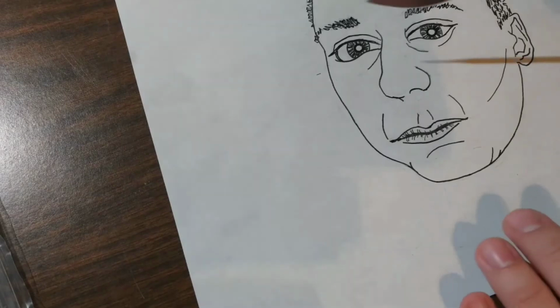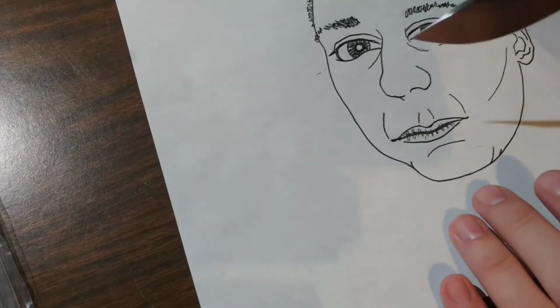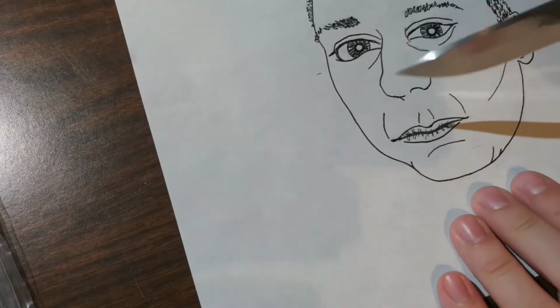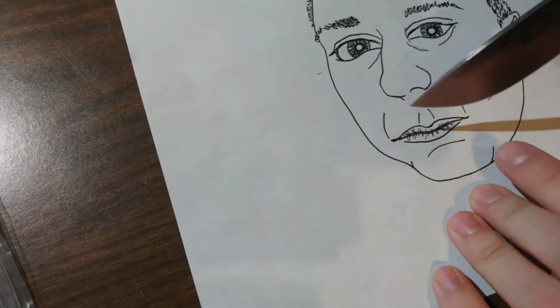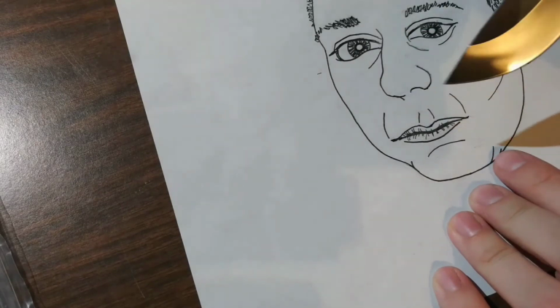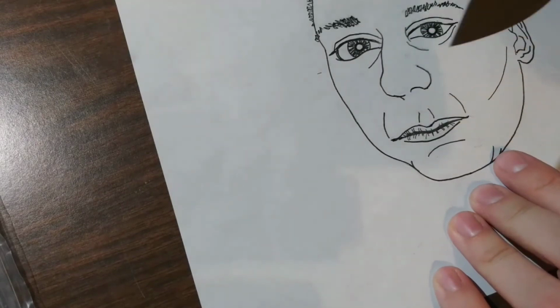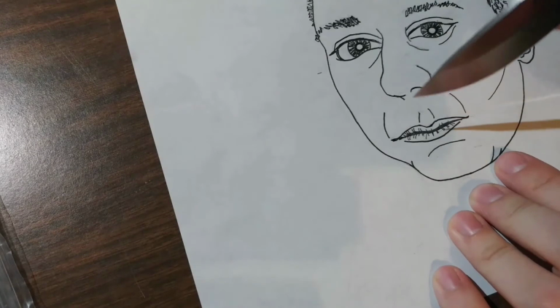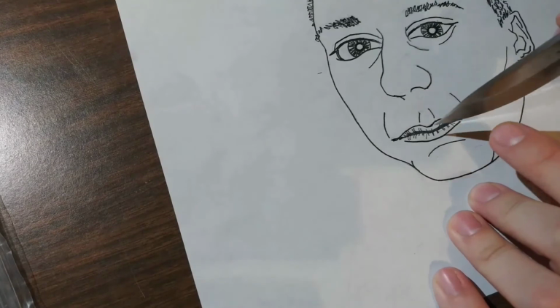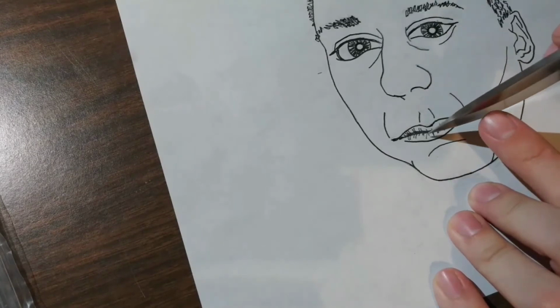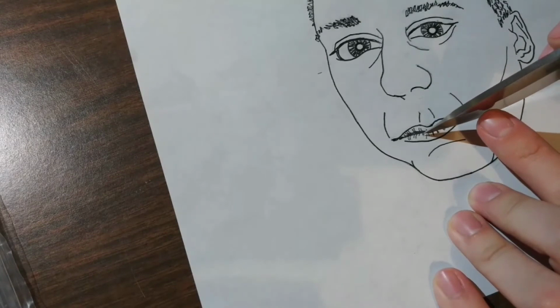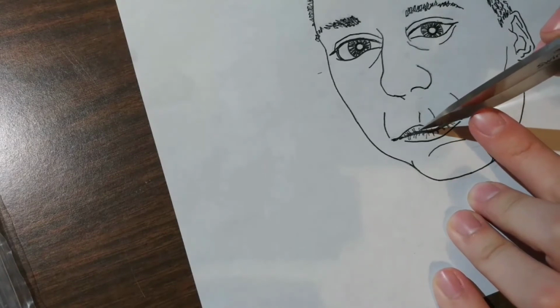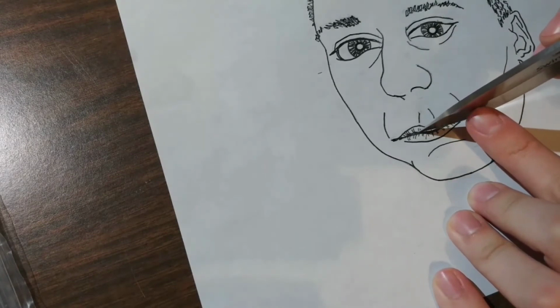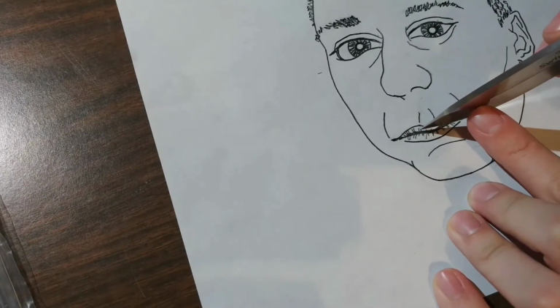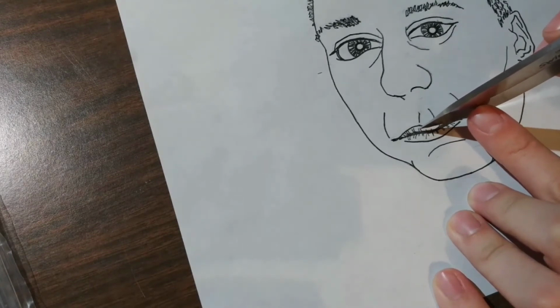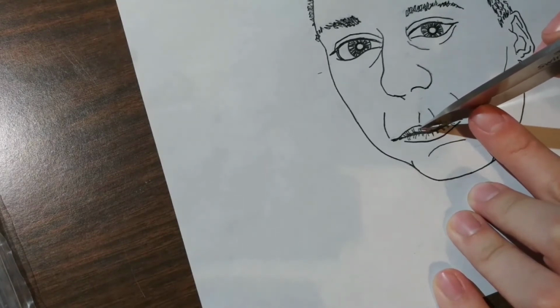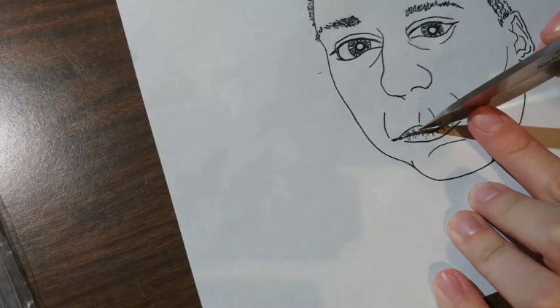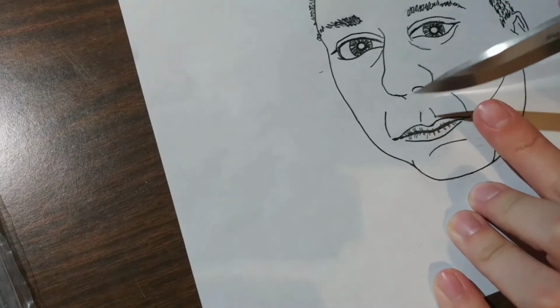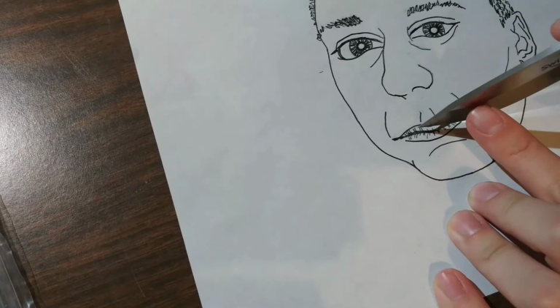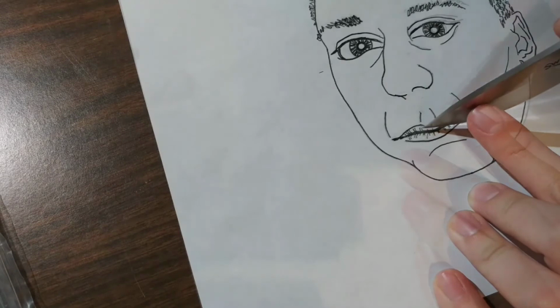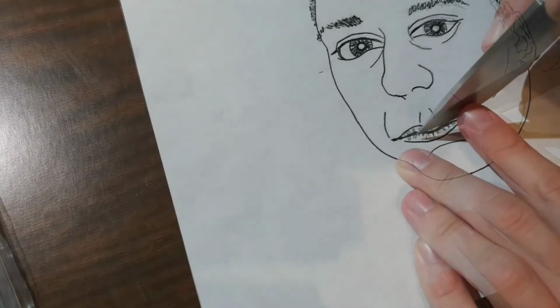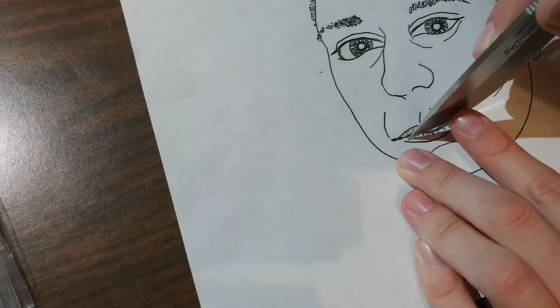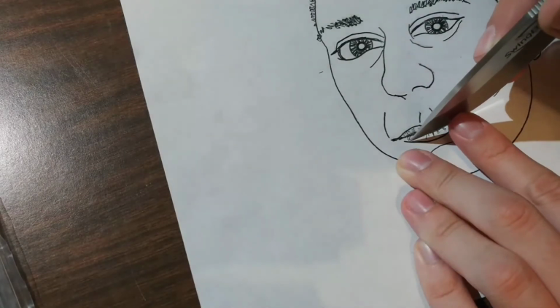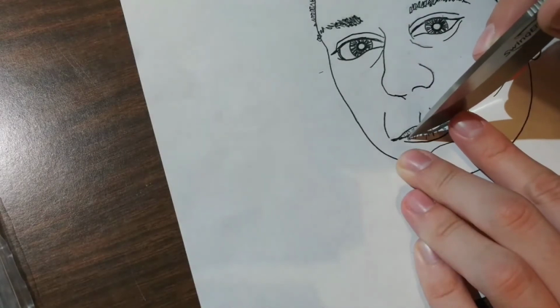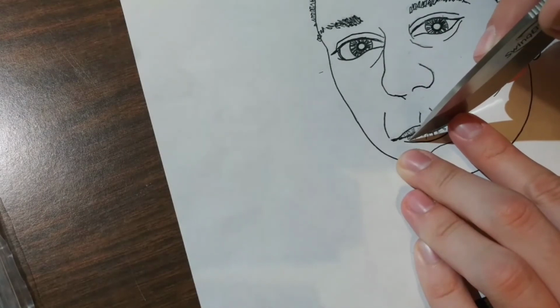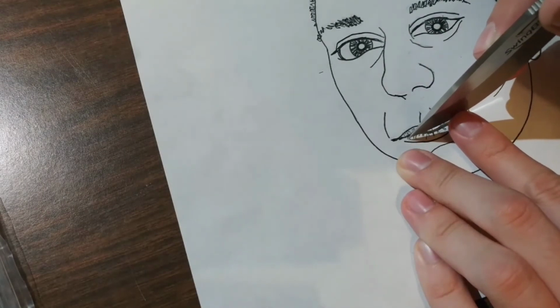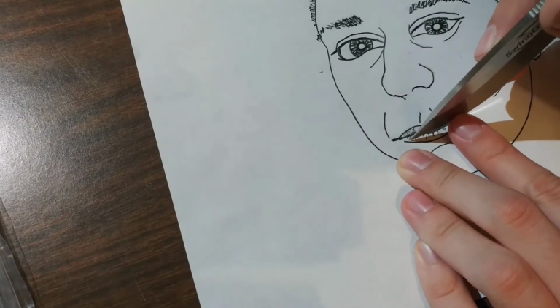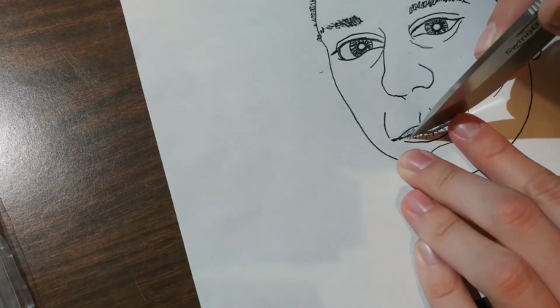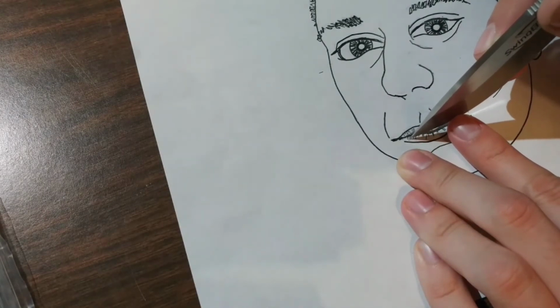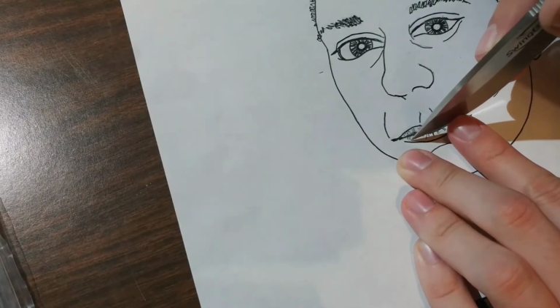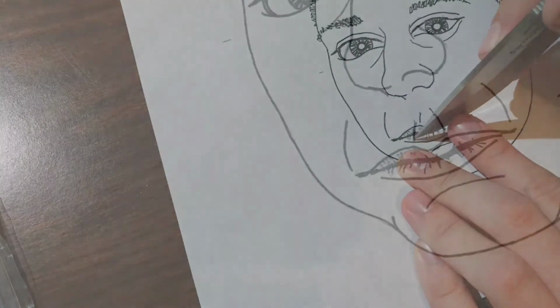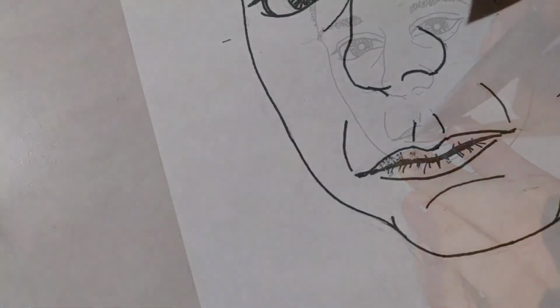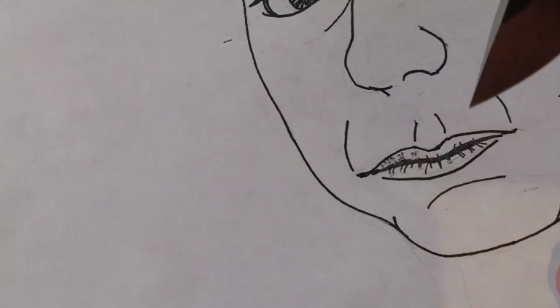I'm going to show you another little trick here, and that is removing some of the mistakes in the drawing. Since it's ink, we can't erase it, but we can take a very sharp knife and slowly and very carefully scrape off the top layer of the paper.